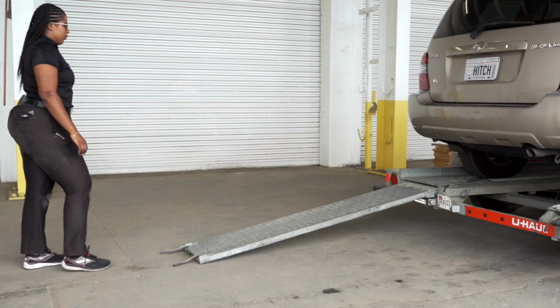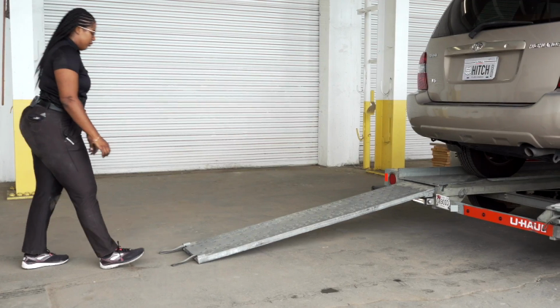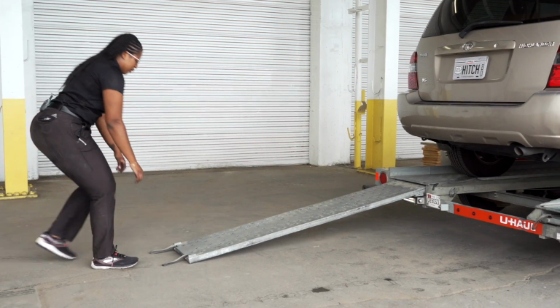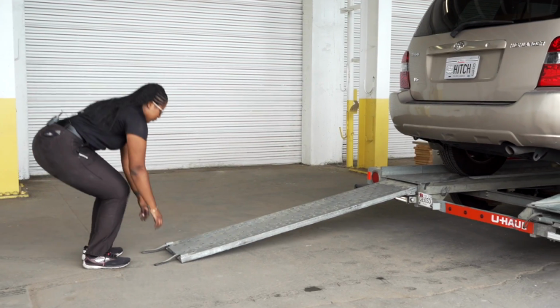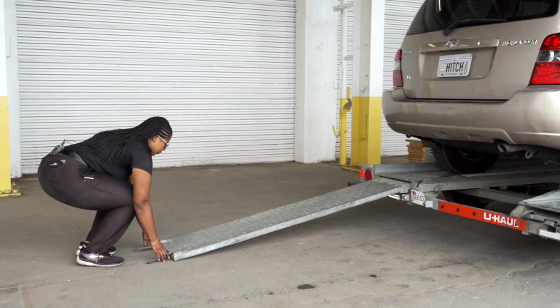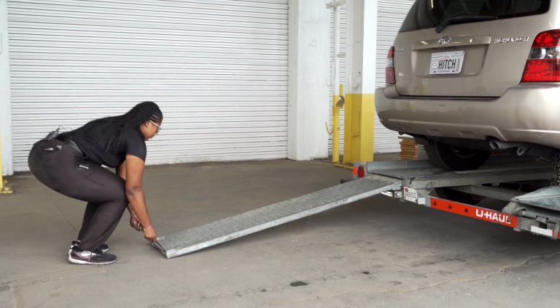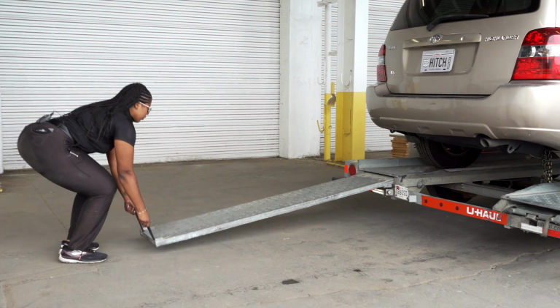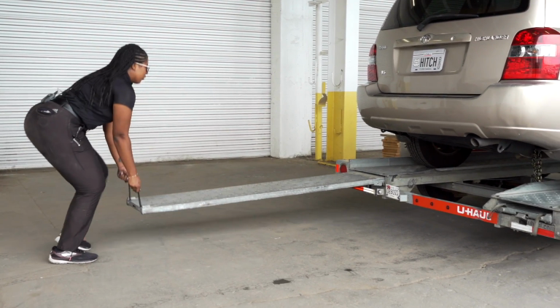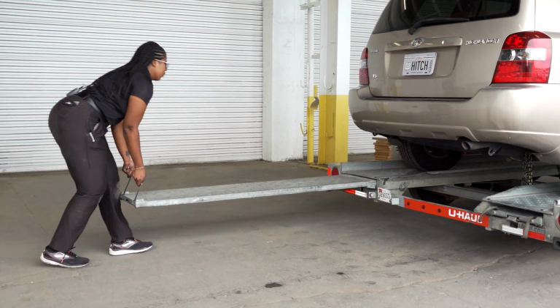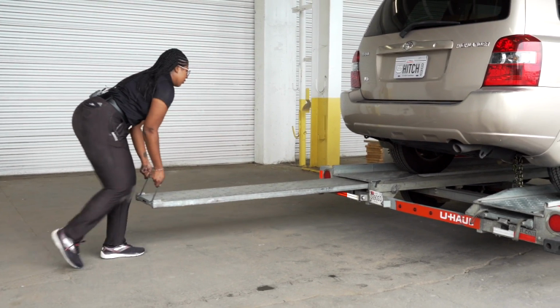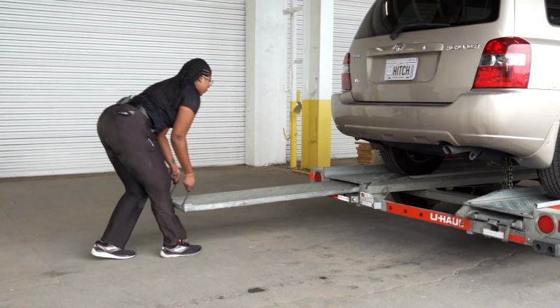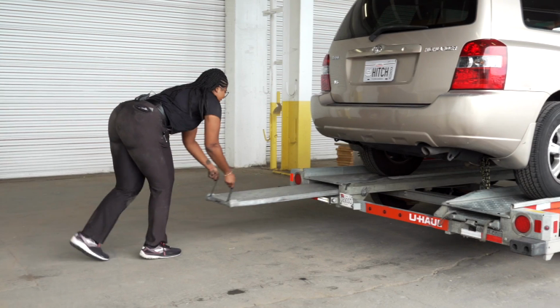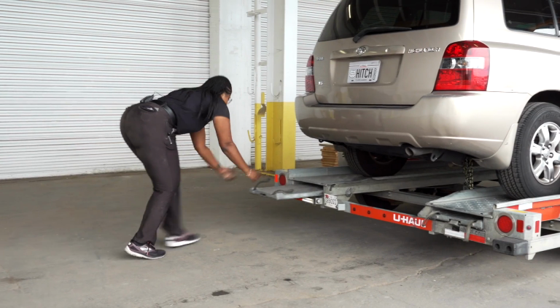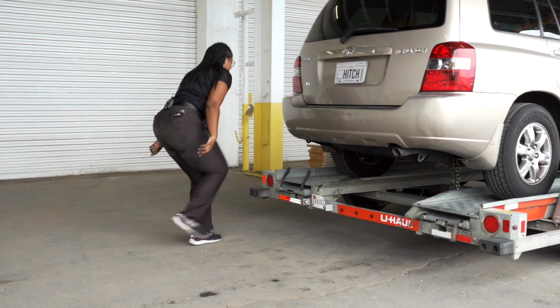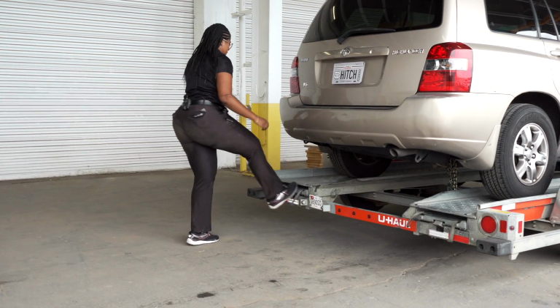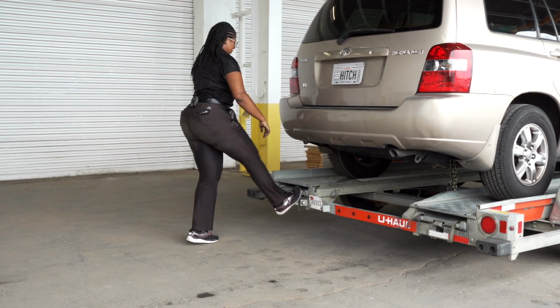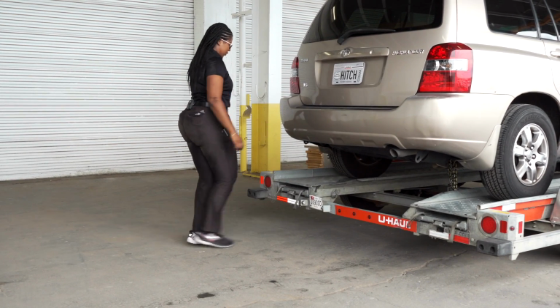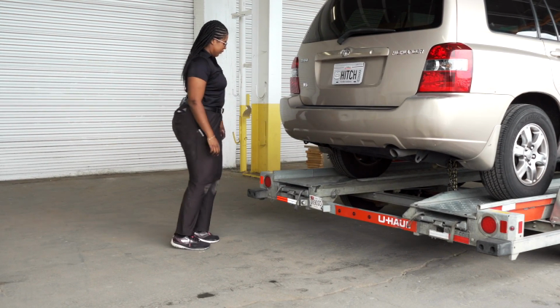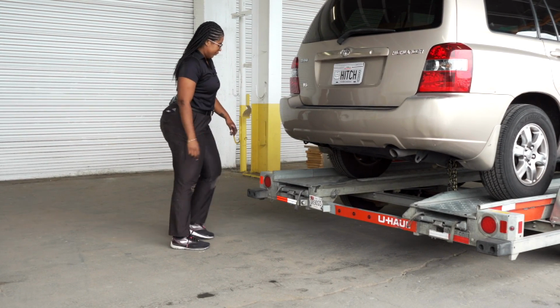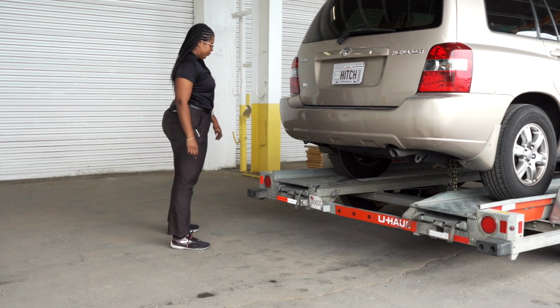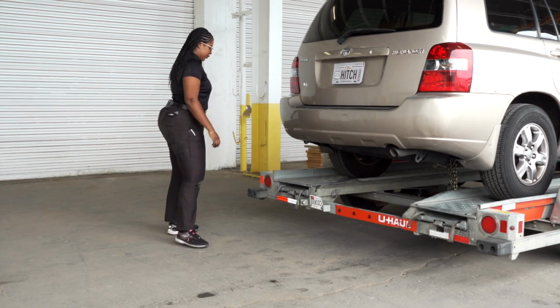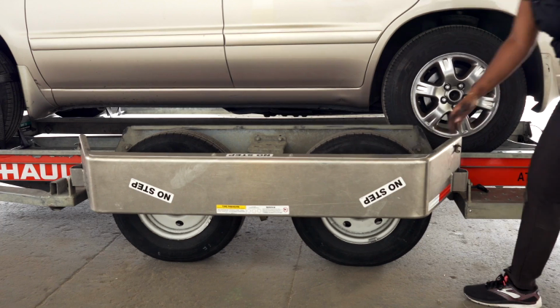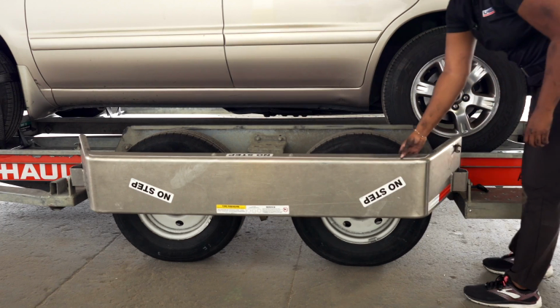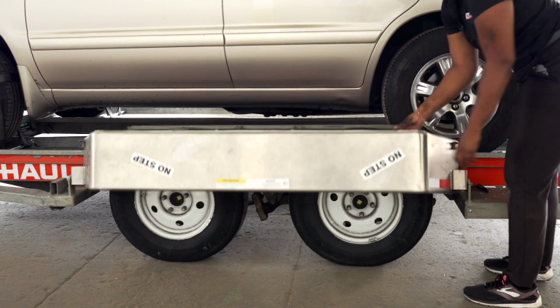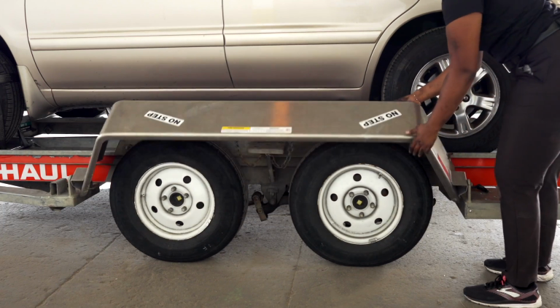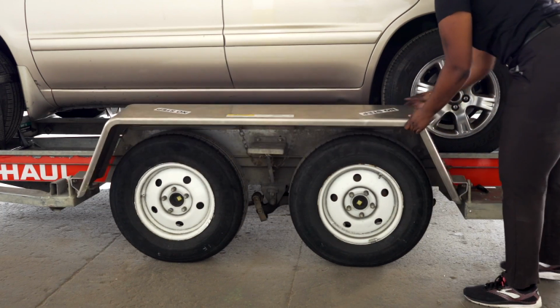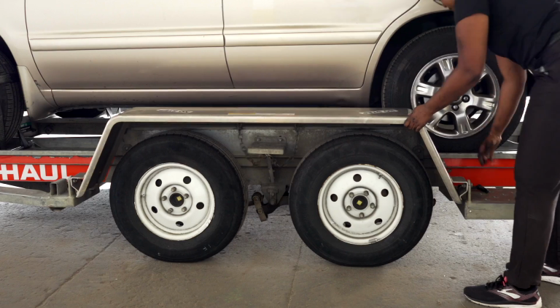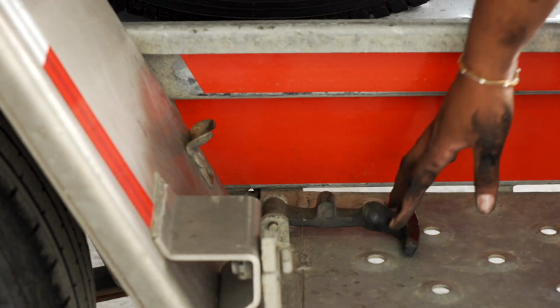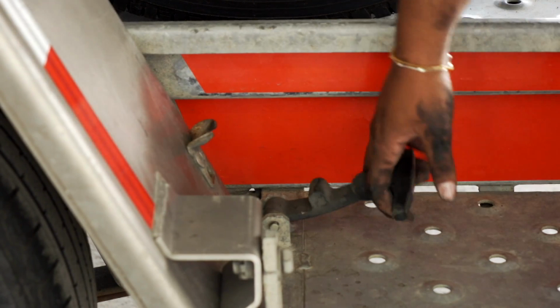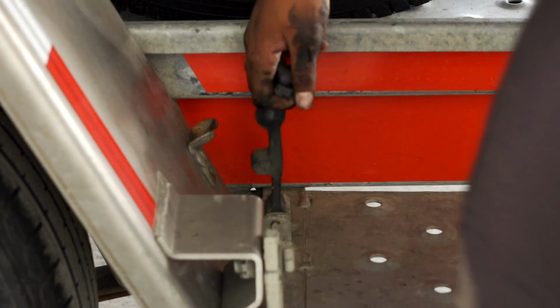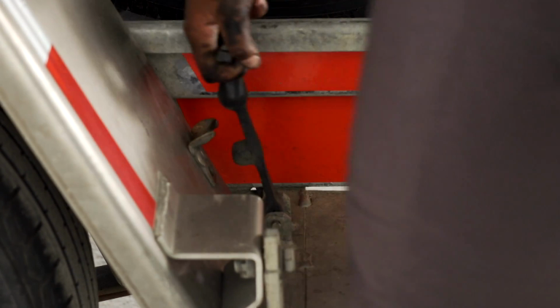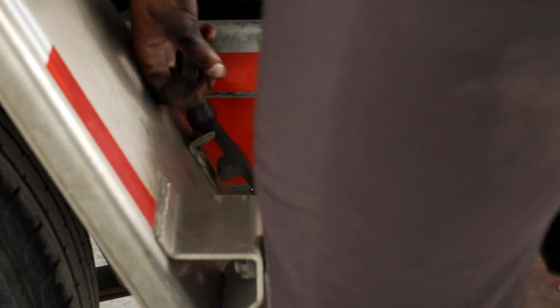Stow the ramps by lifting them and sliding them back until the latches re-engage and are correctly securing the ramps. Raise the driver's side fender and secure it with both latches.